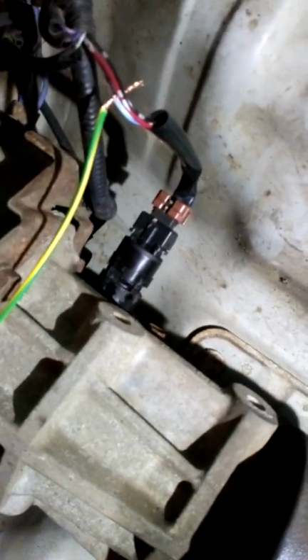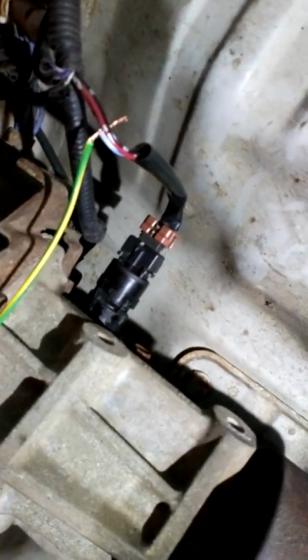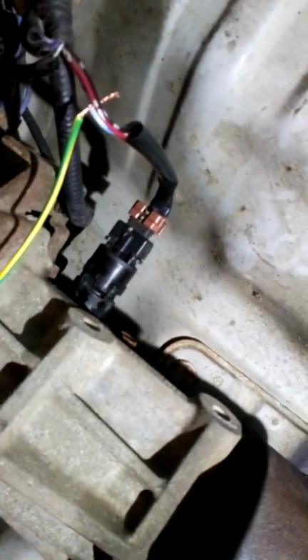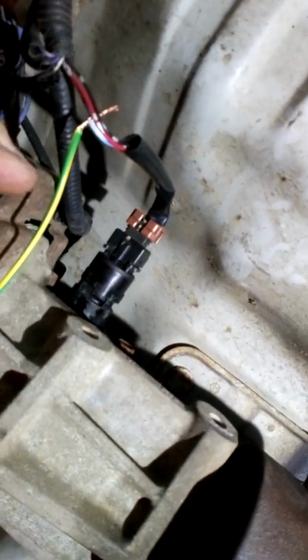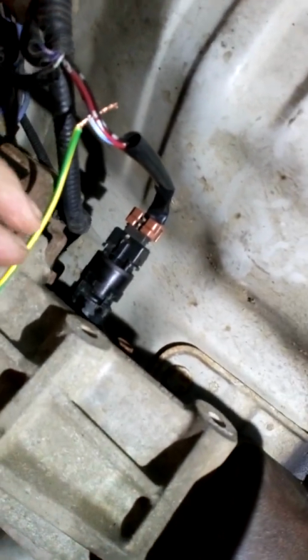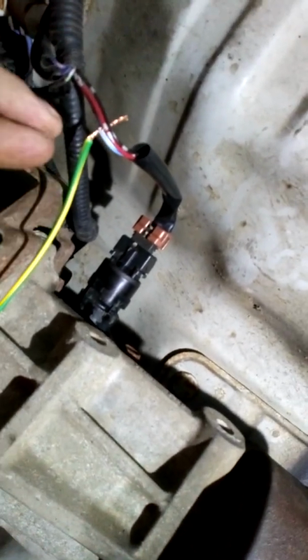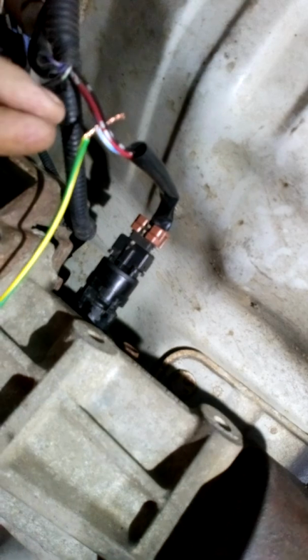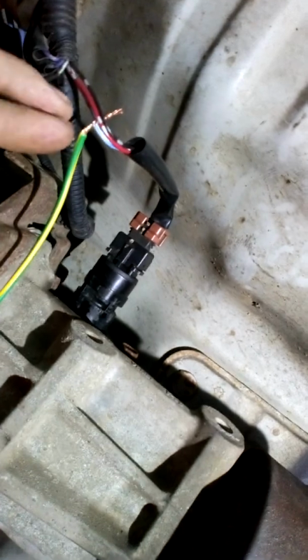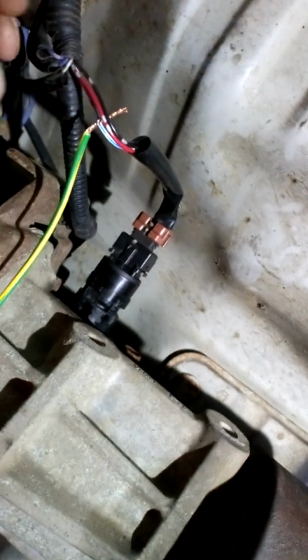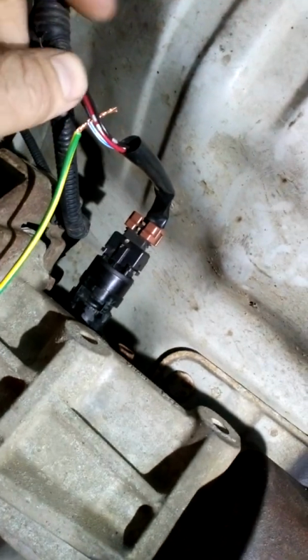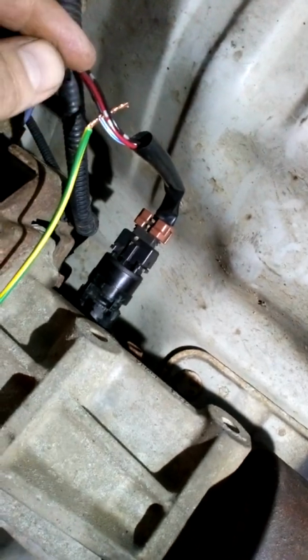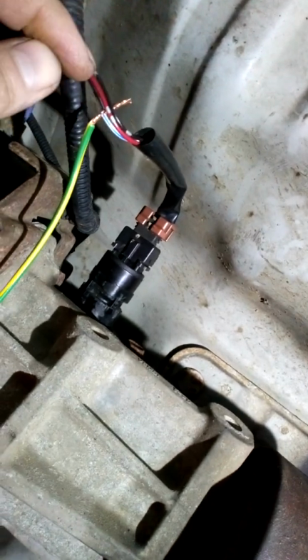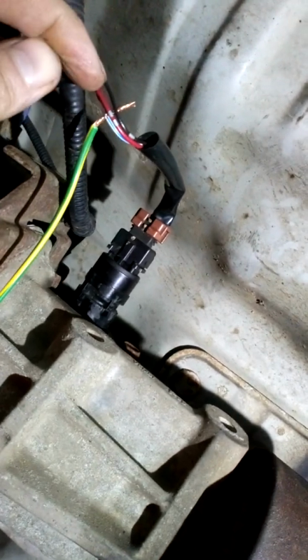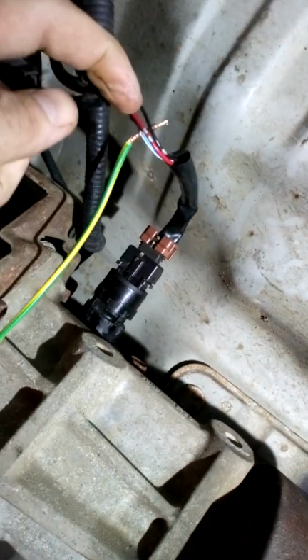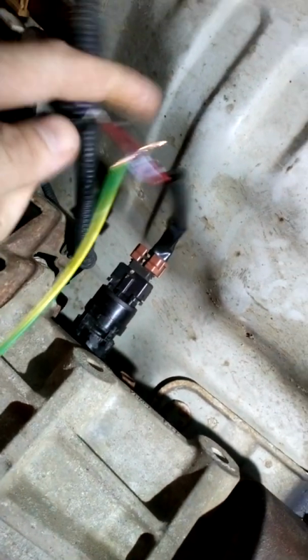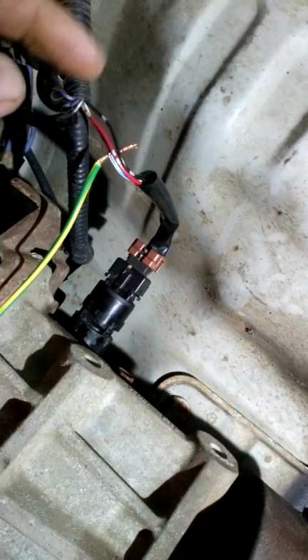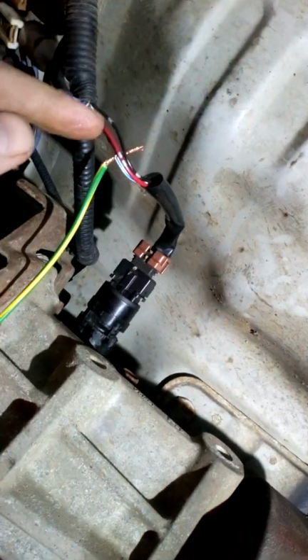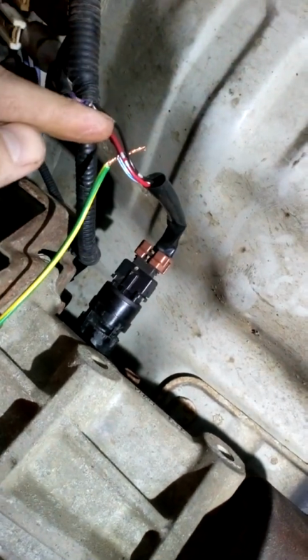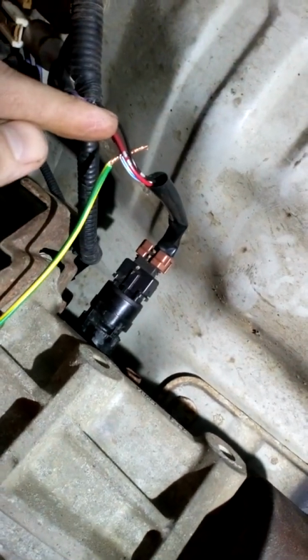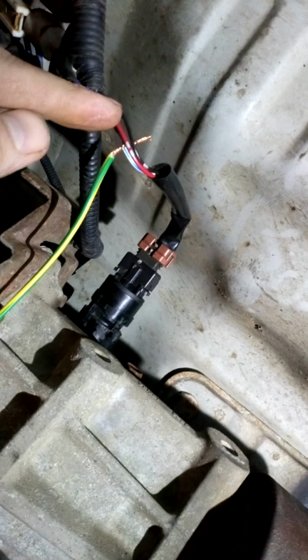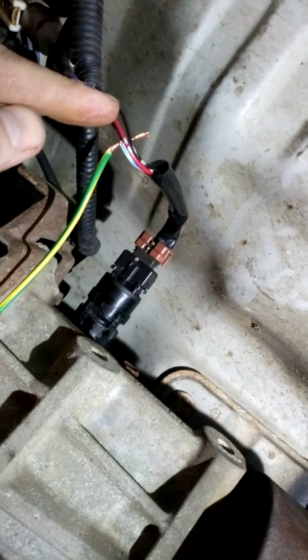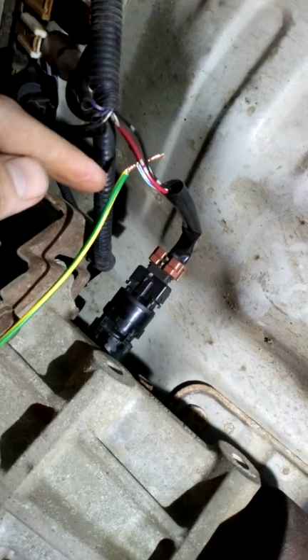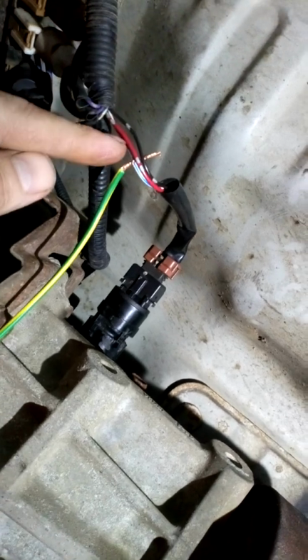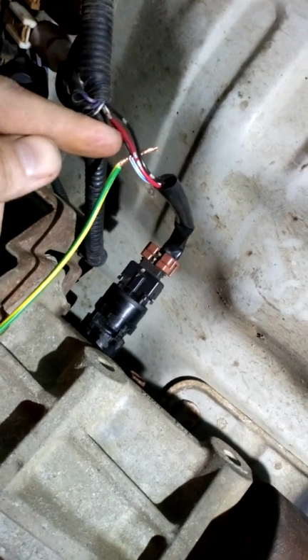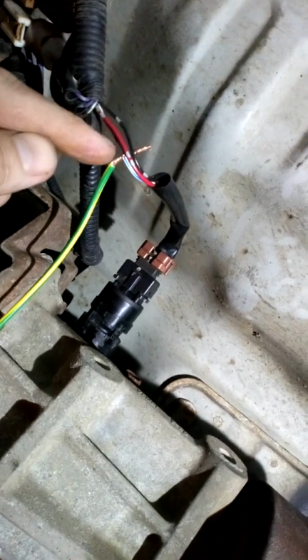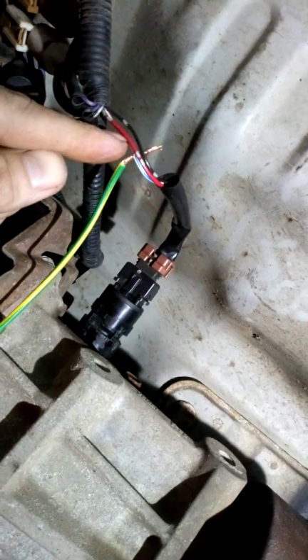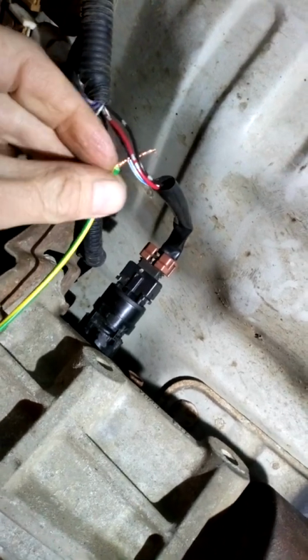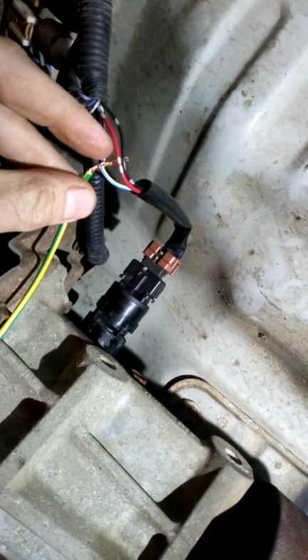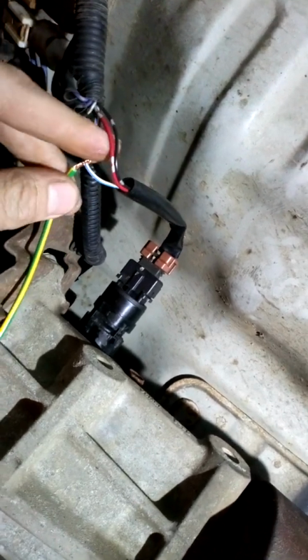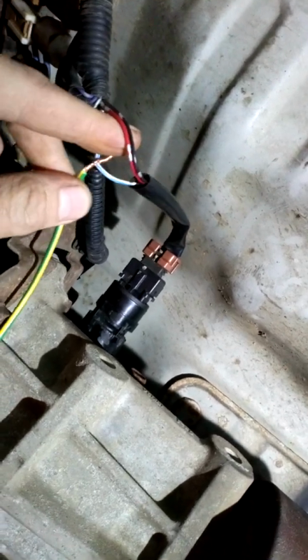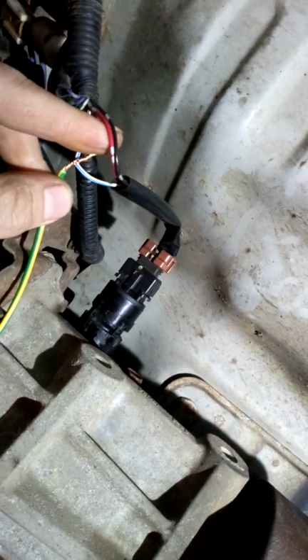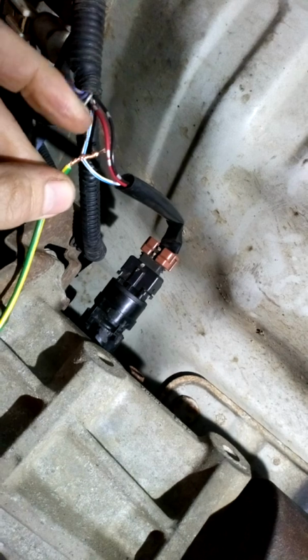What you'll find is on the back of the plug, you've got three wires. You've got a black, which is your earth. You've got a red, which is your live. Then you've got the white with a blue tracer — that's your pulse signal wire.